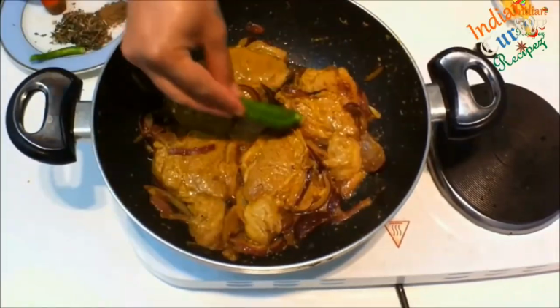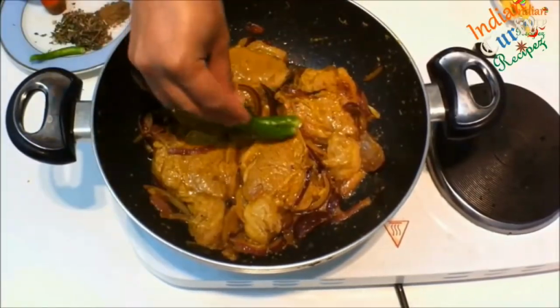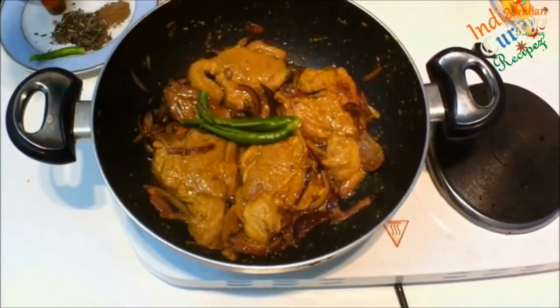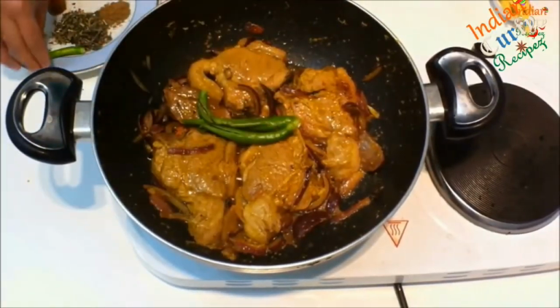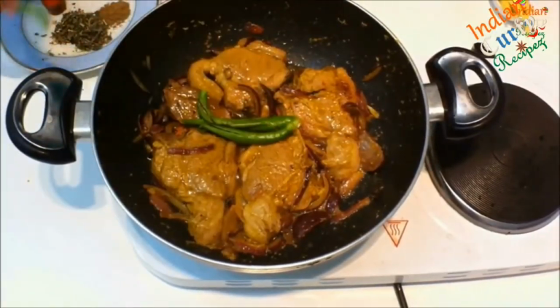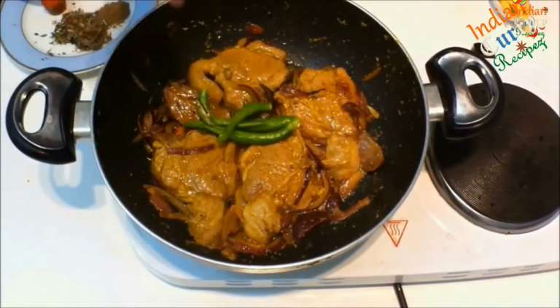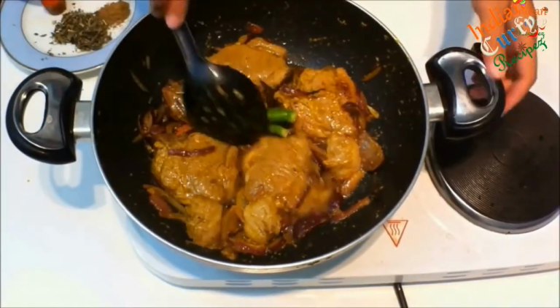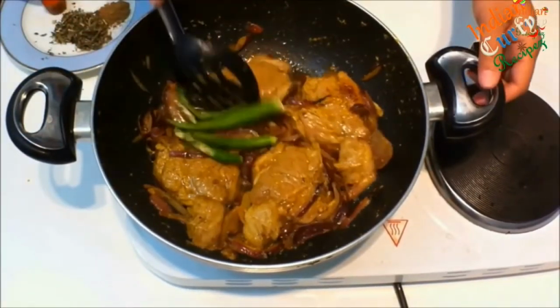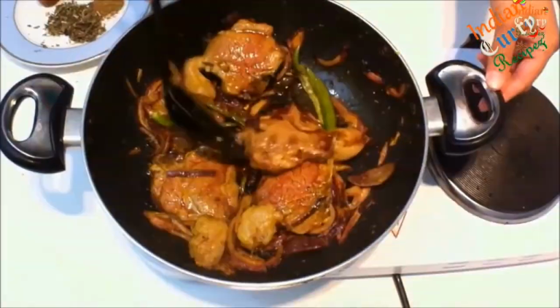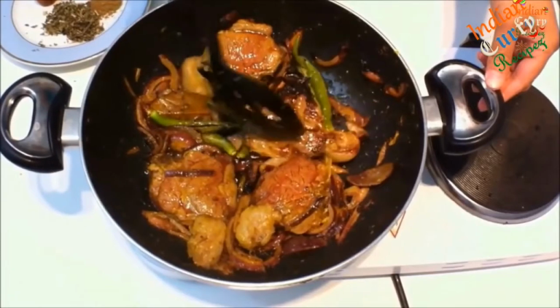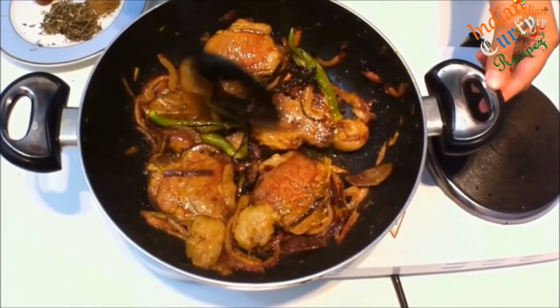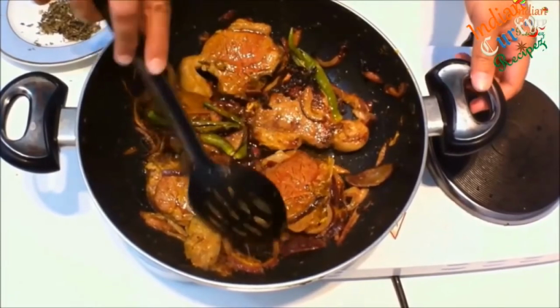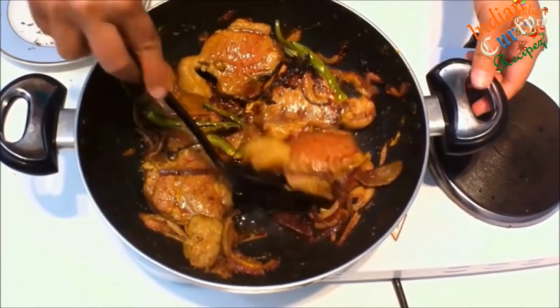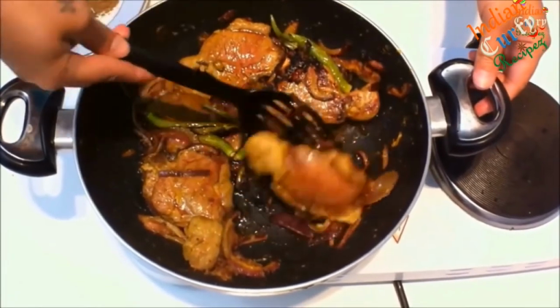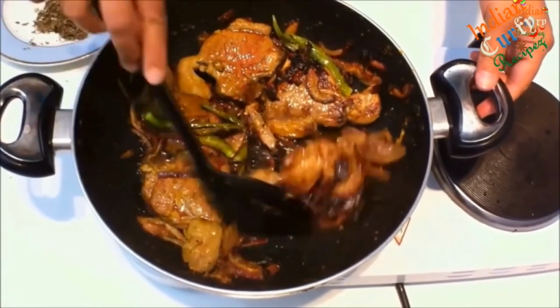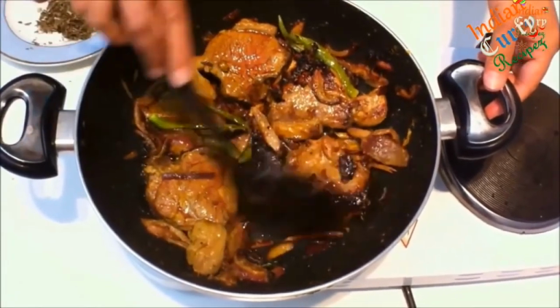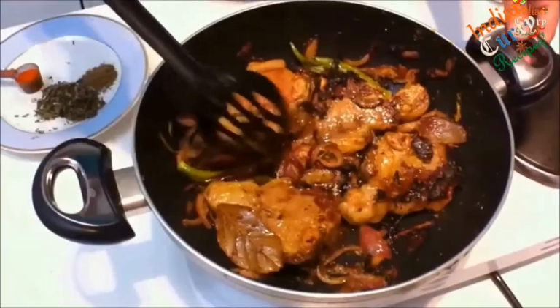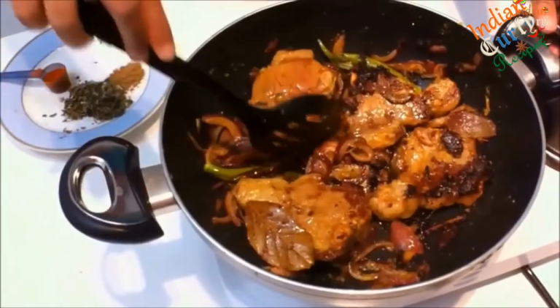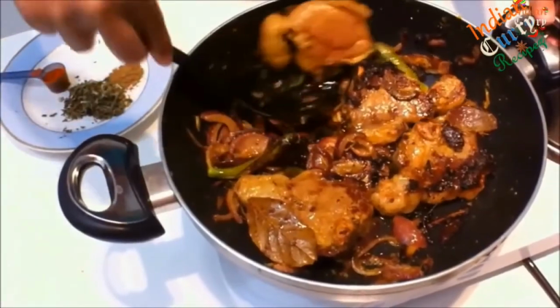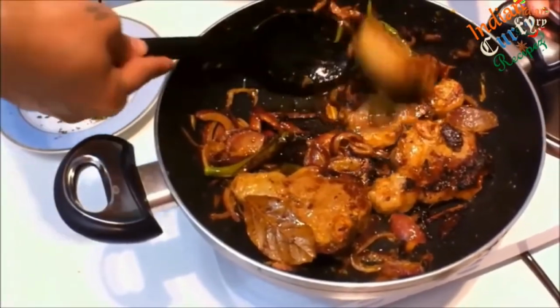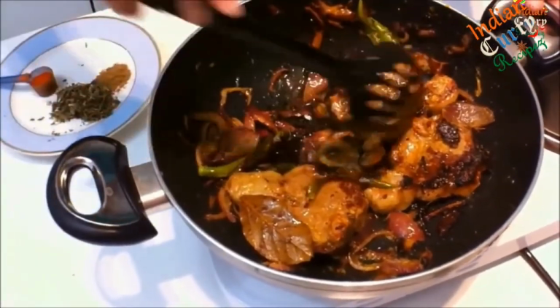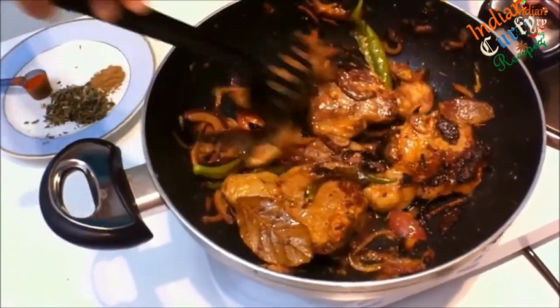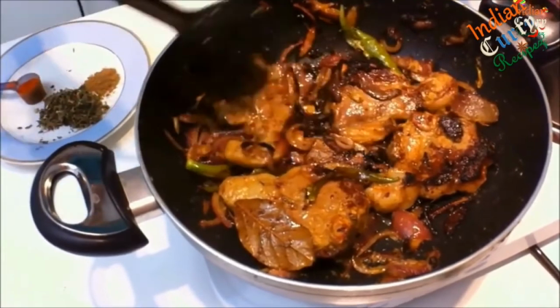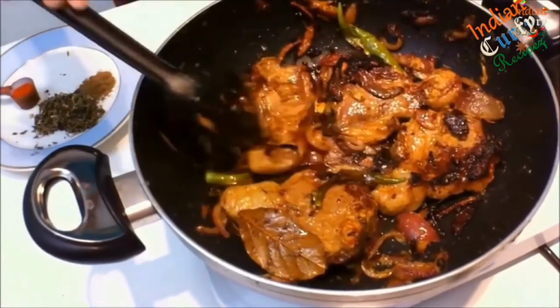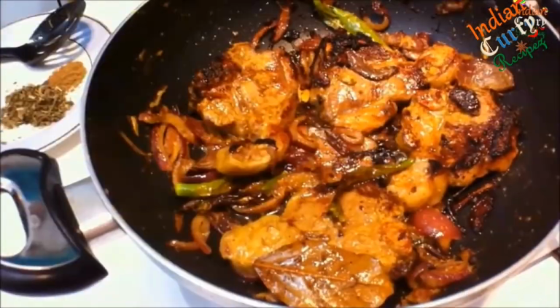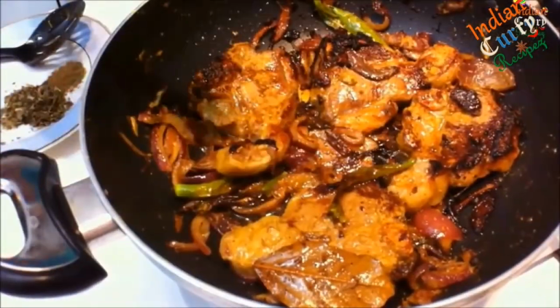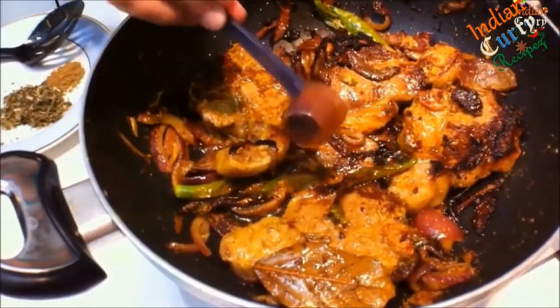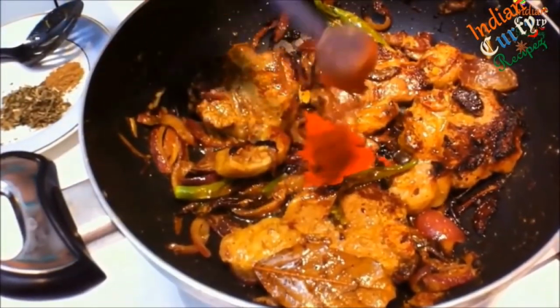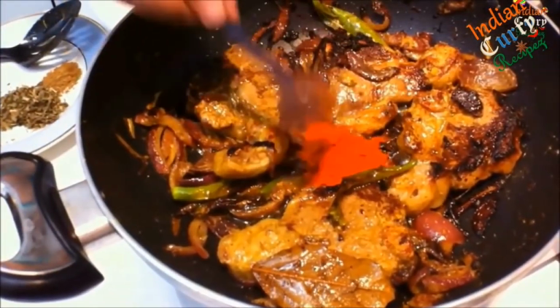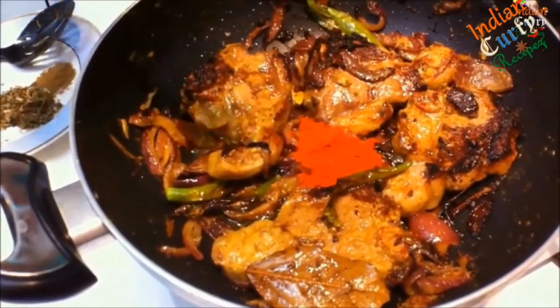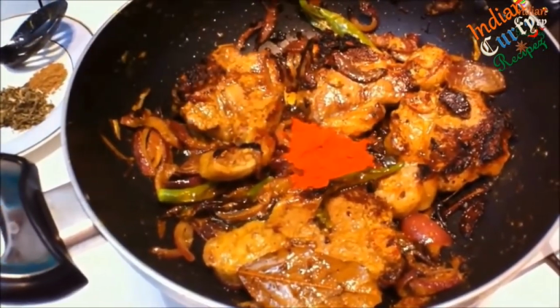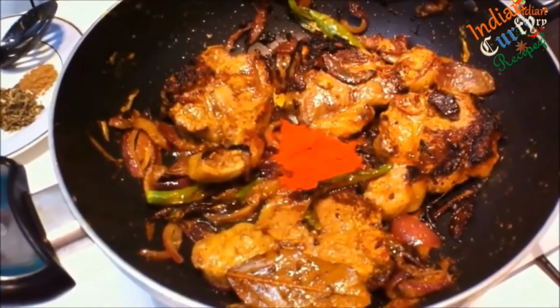Add 3 slit green chillies, keep turning the sides, then add 1 teaspoon of red chili powder.